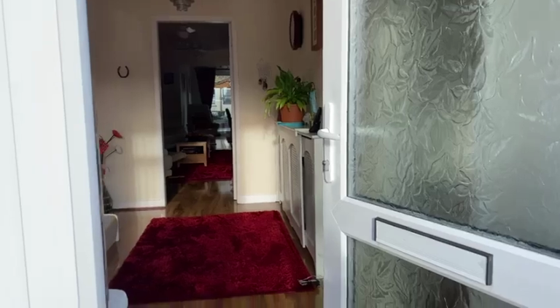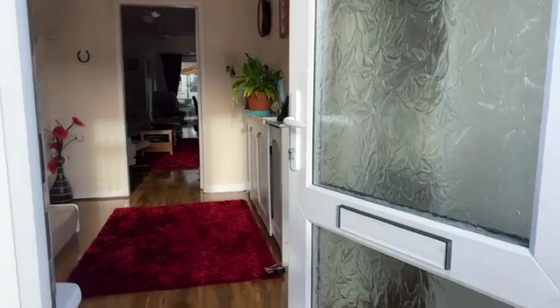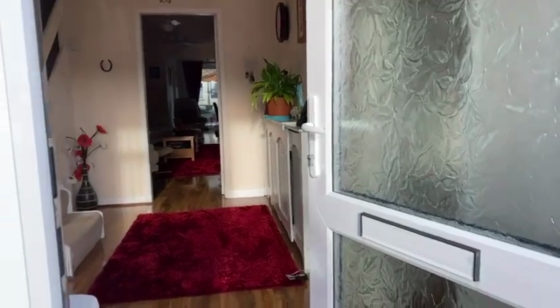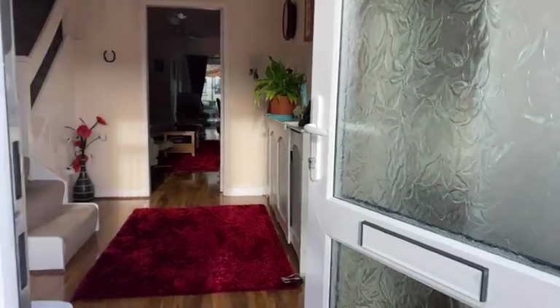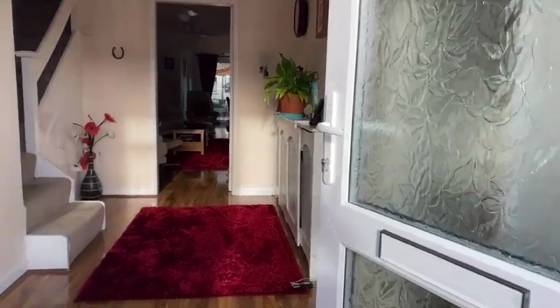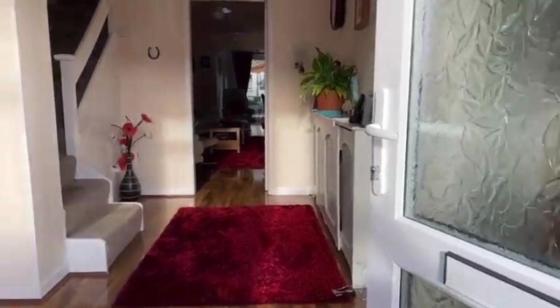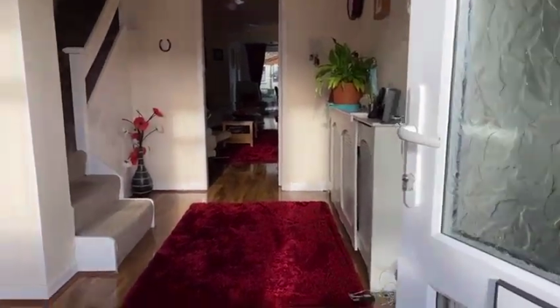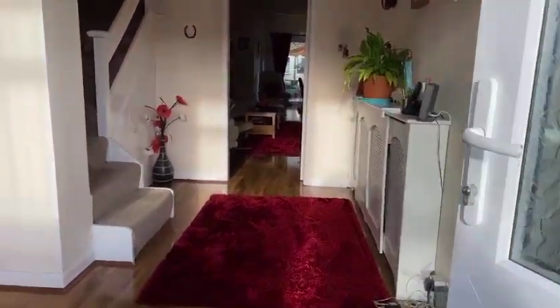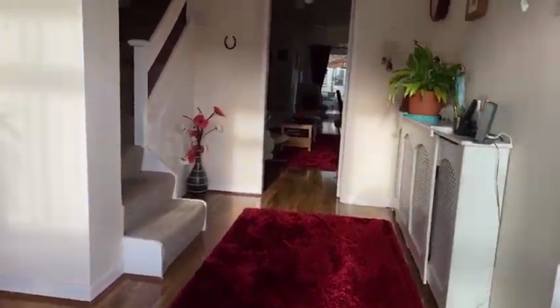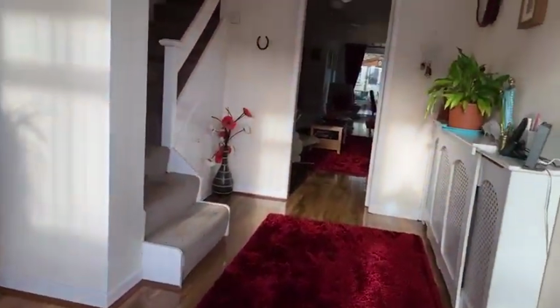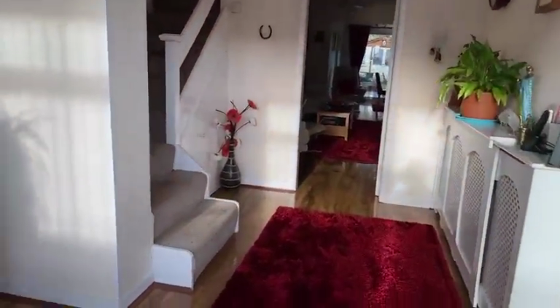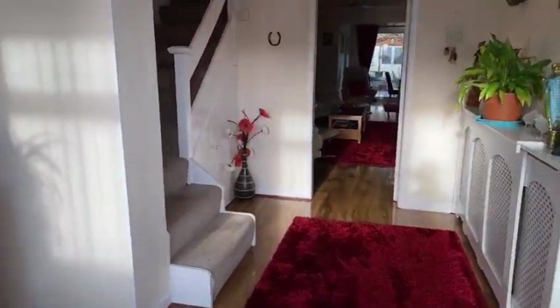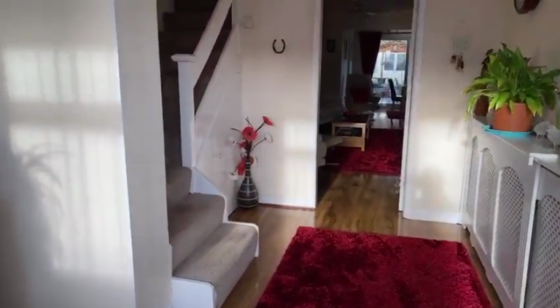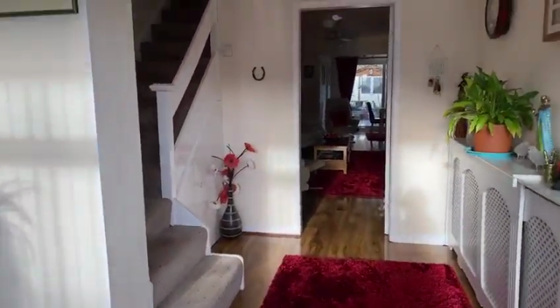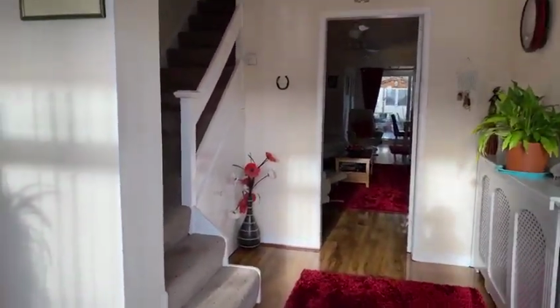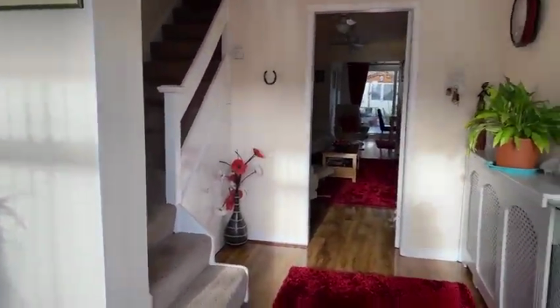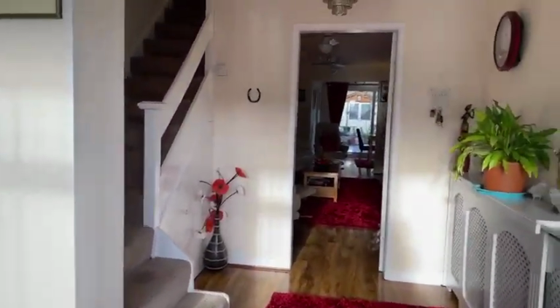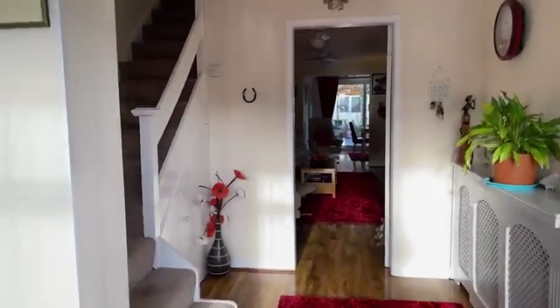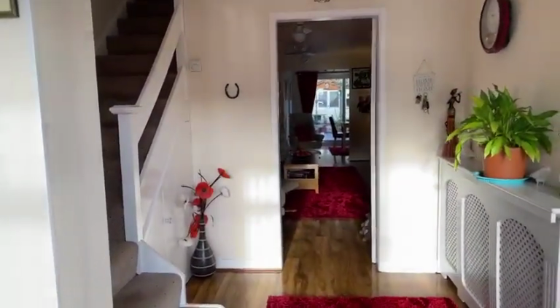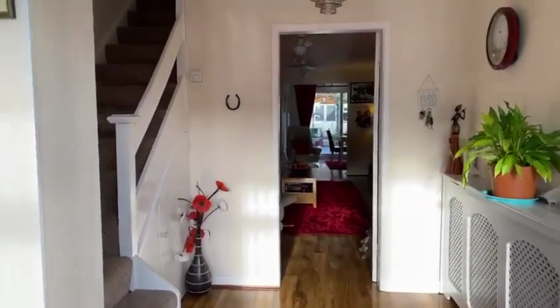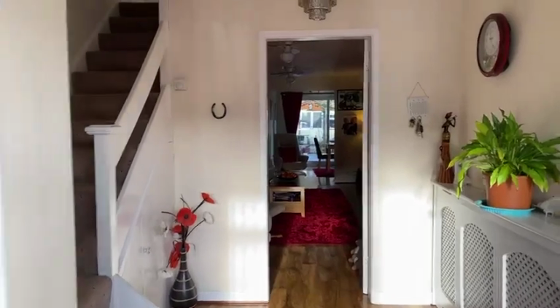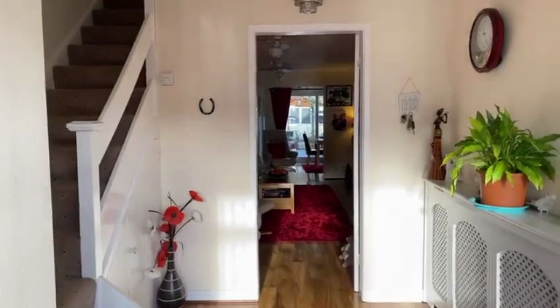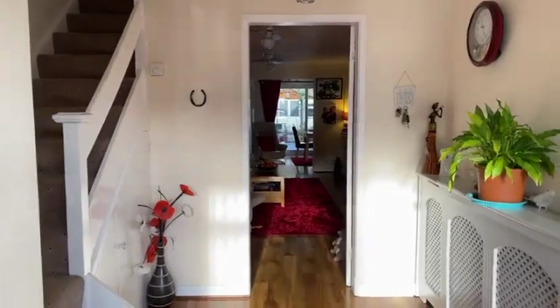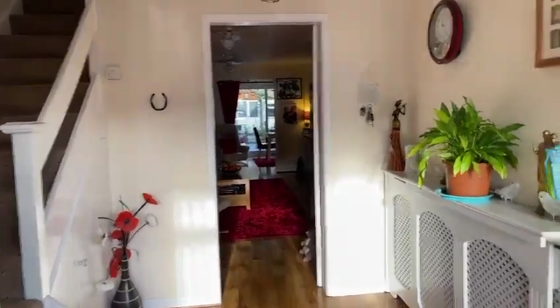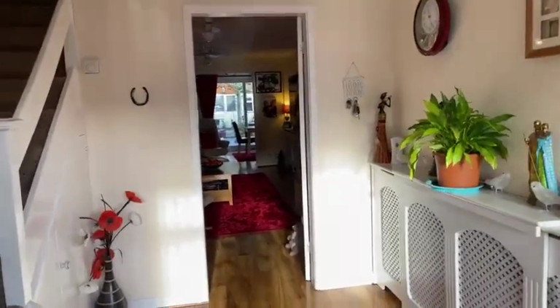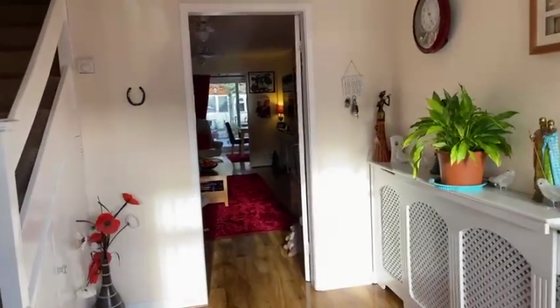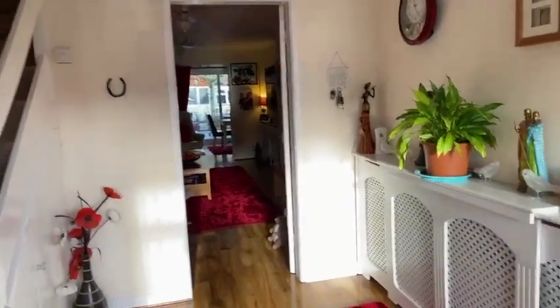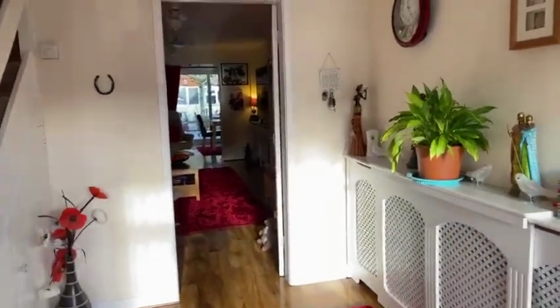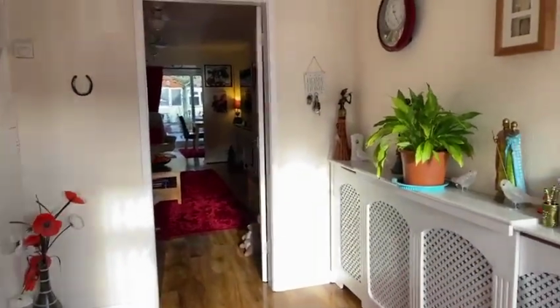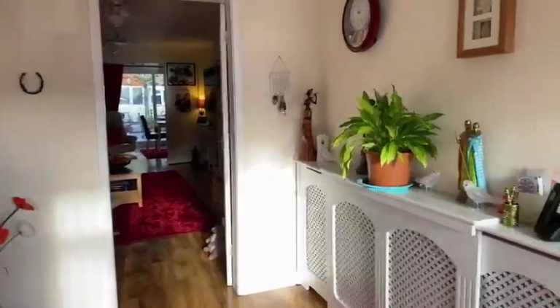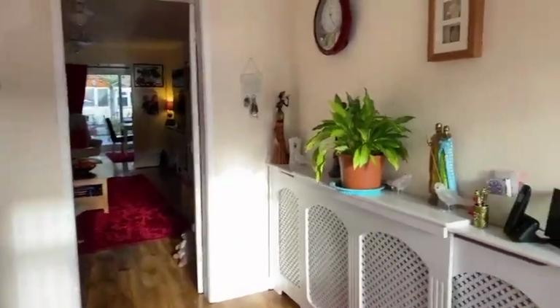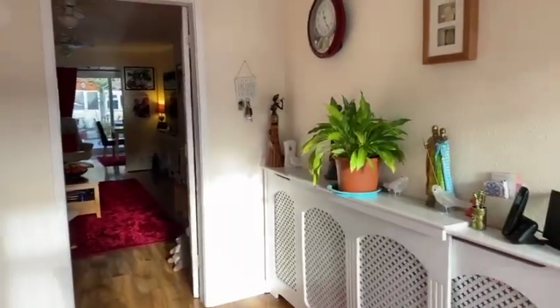So here we are at 13 Westfield Close, a three bedroom semi-detached property in a very popular cul-de-sac about half a mile from the town centre.